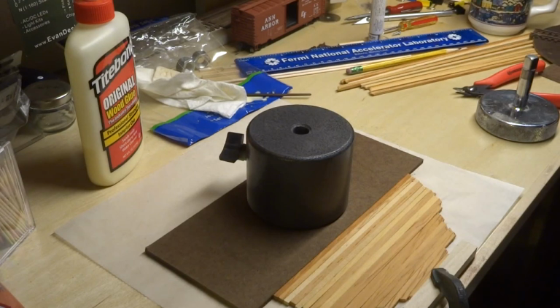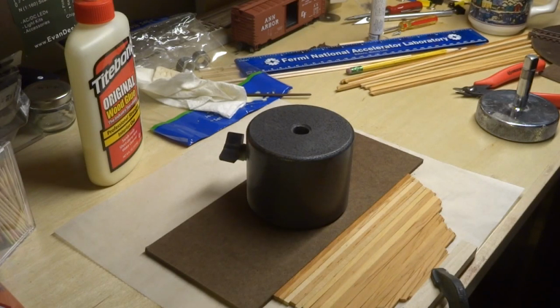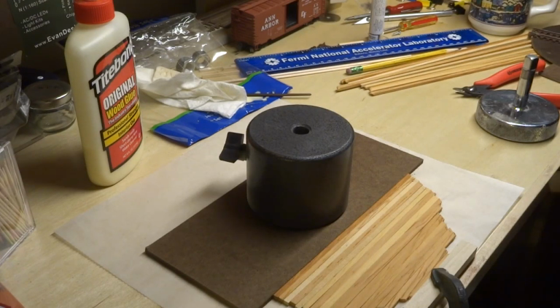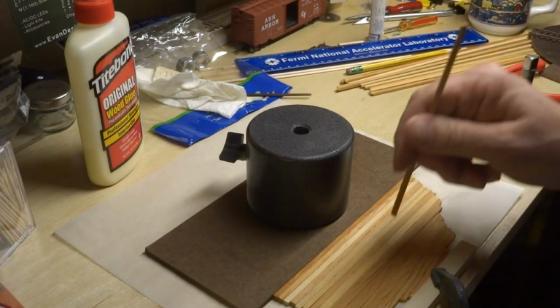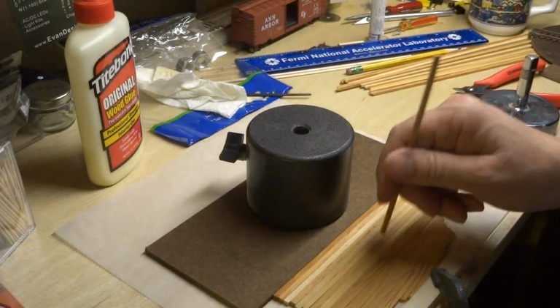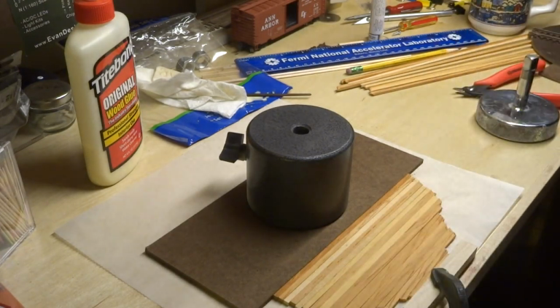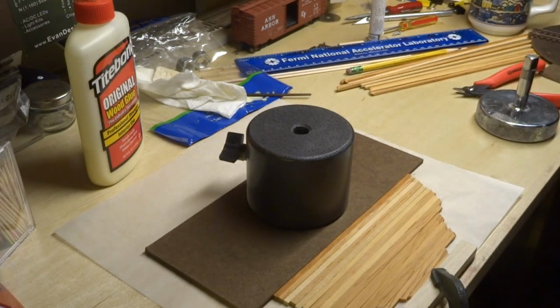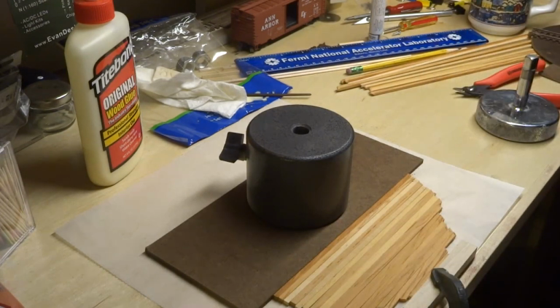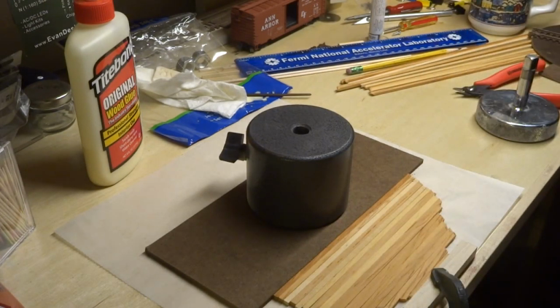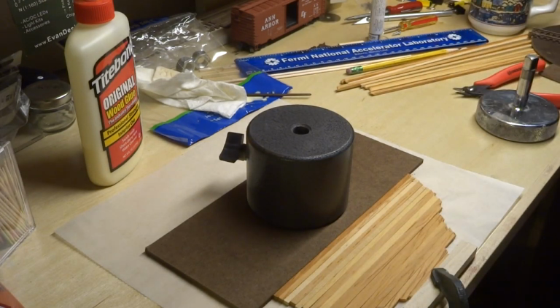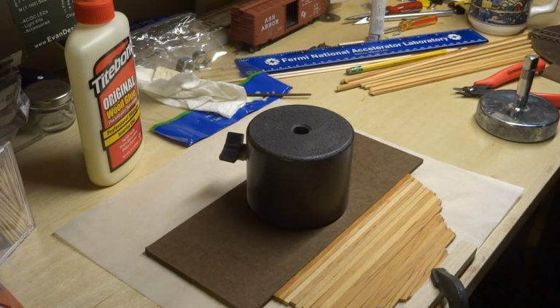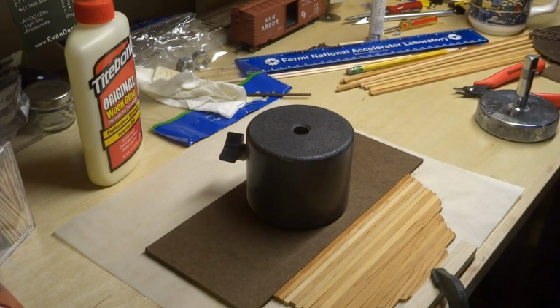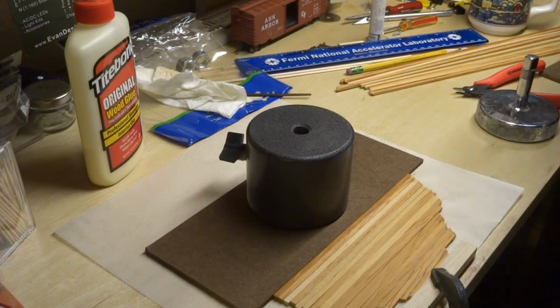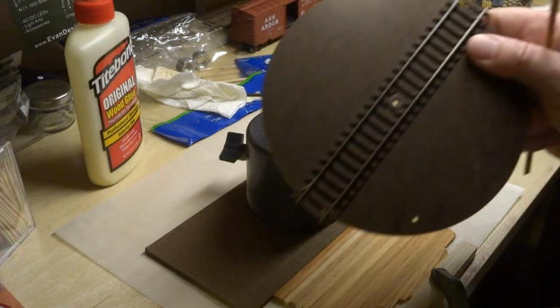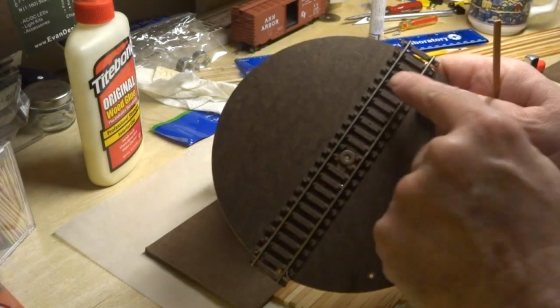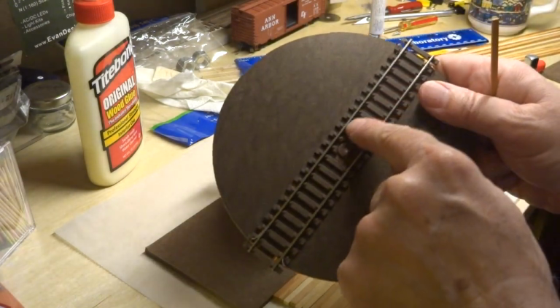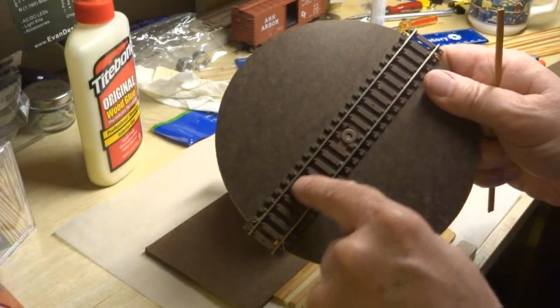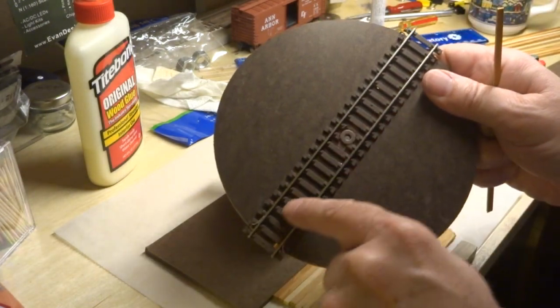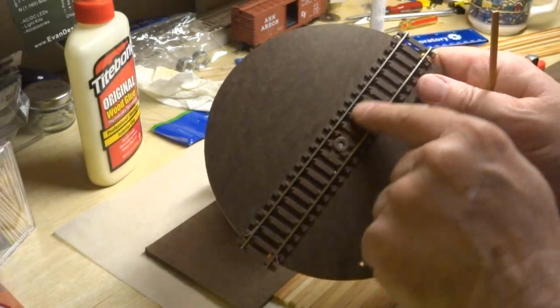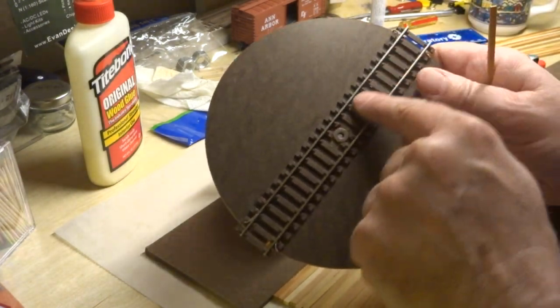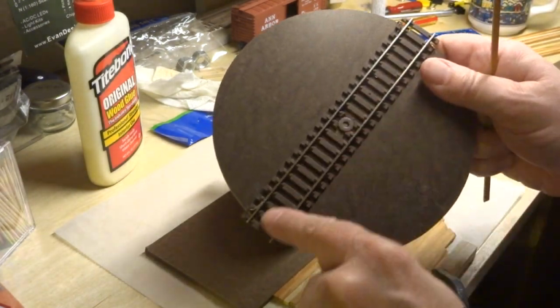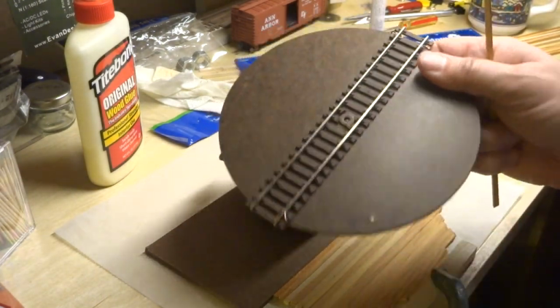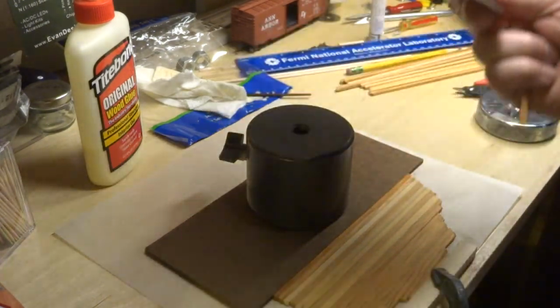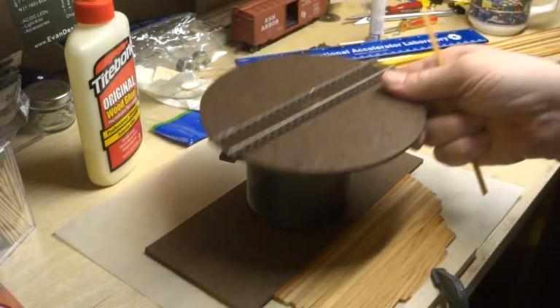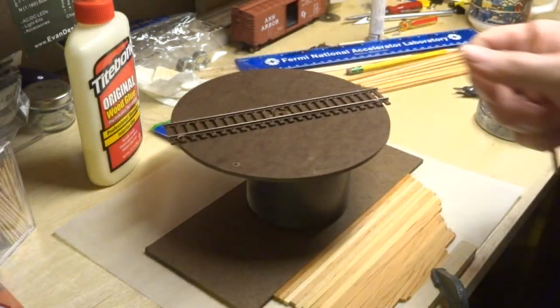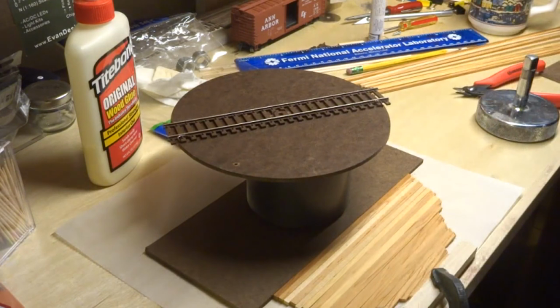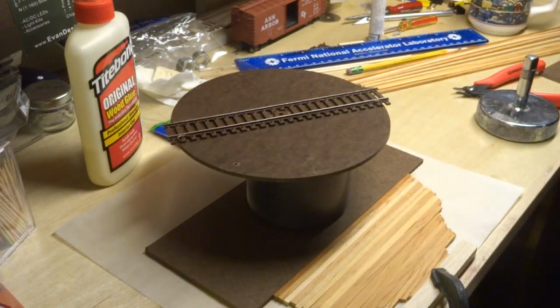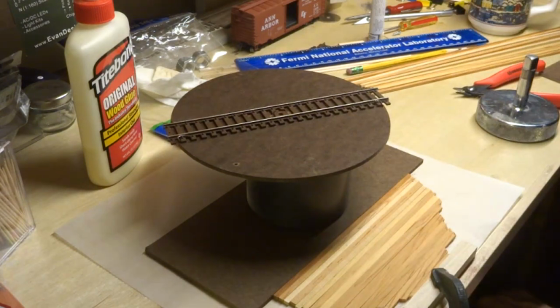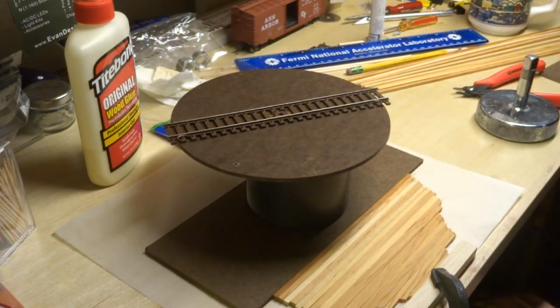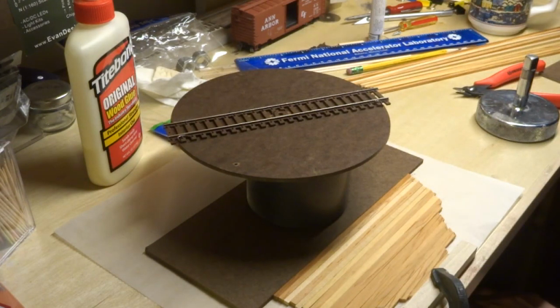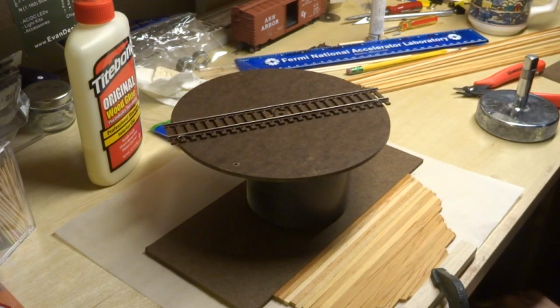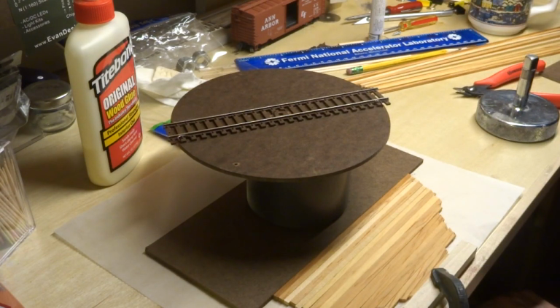Anyway, this is the project. I've got half of it done, and I've got some other planks that I will run down the center here of the track. So if you've got the time, stick around and I'll show you how I do this.